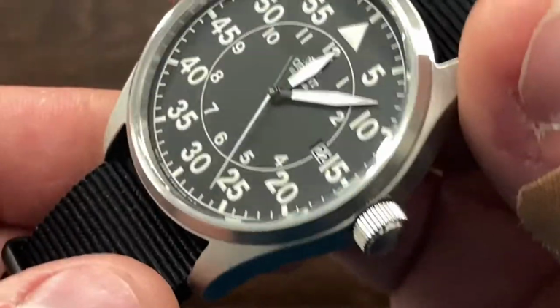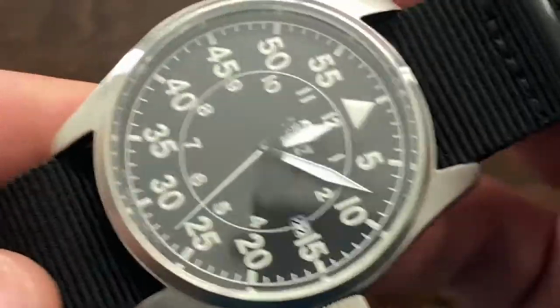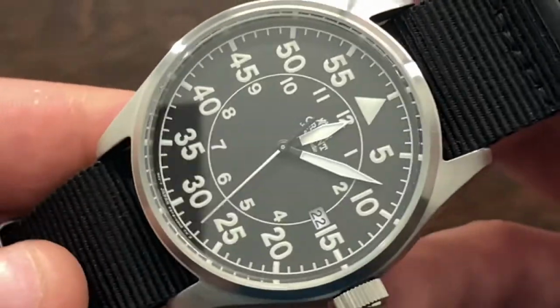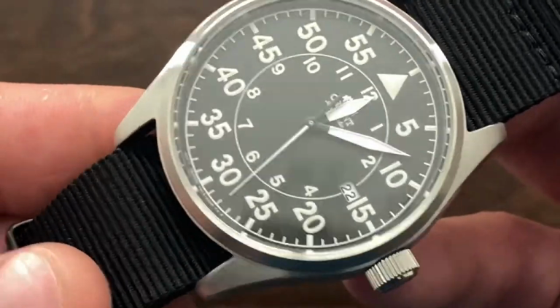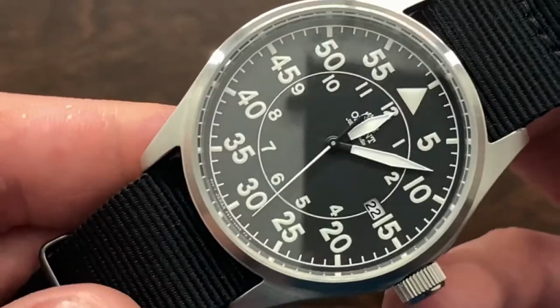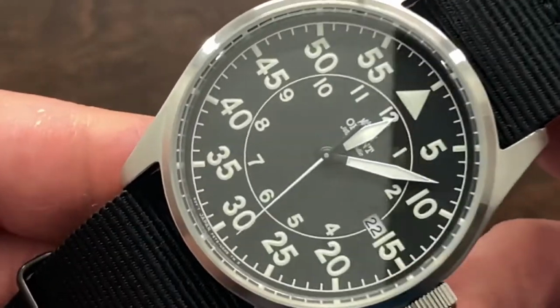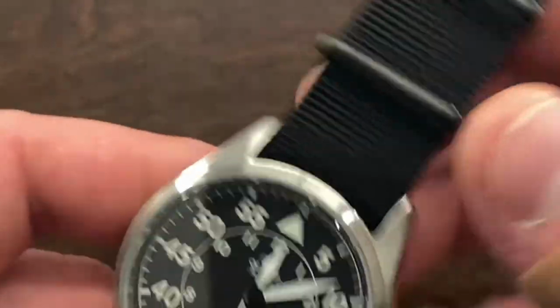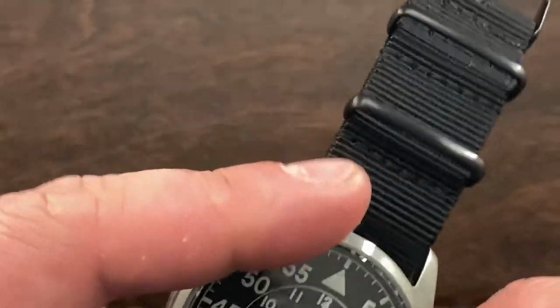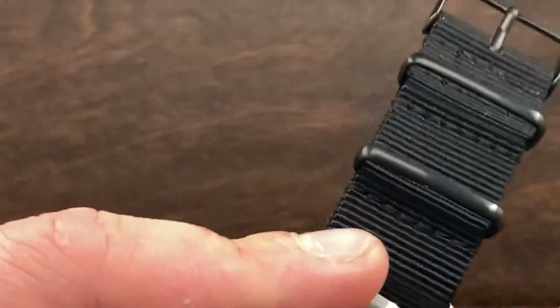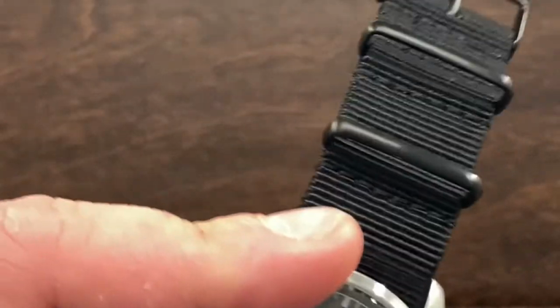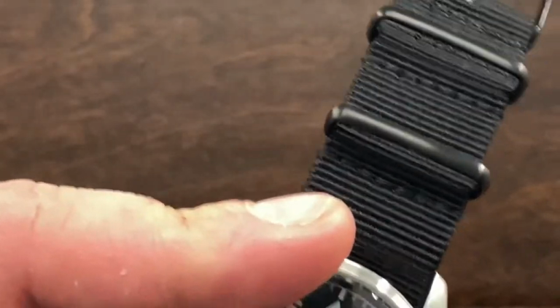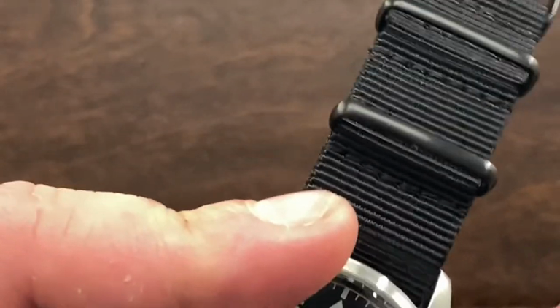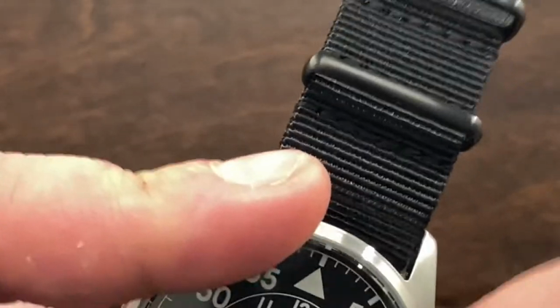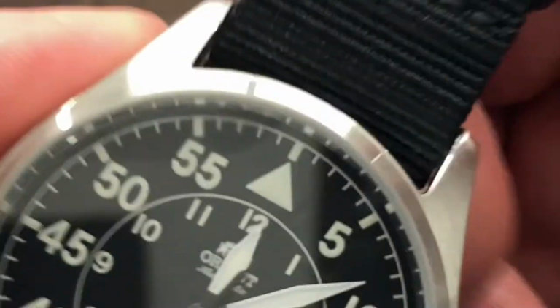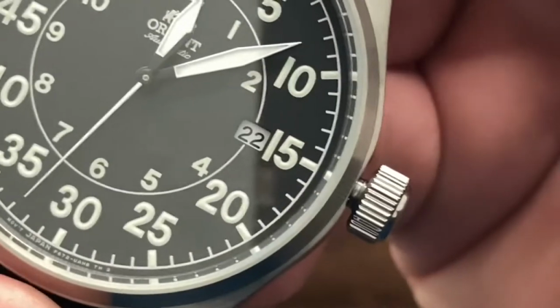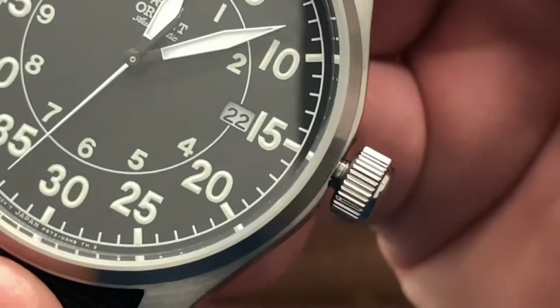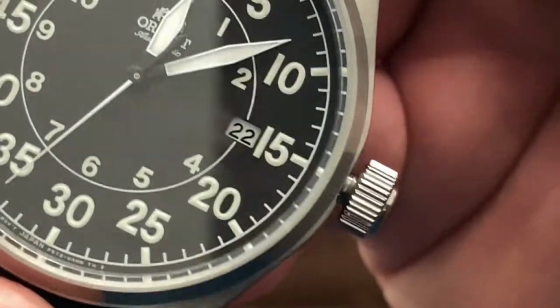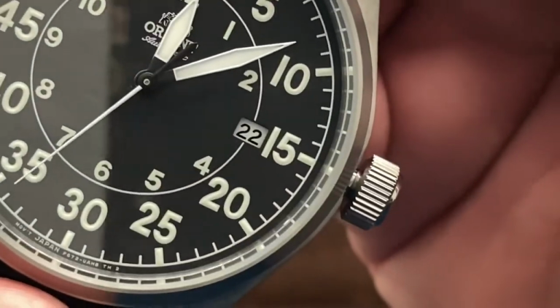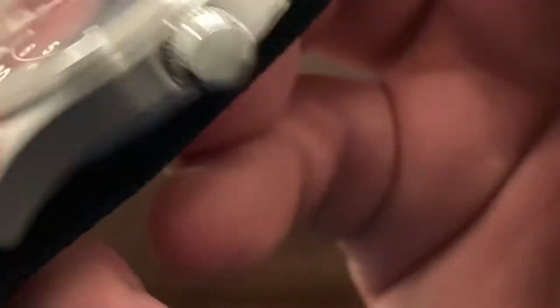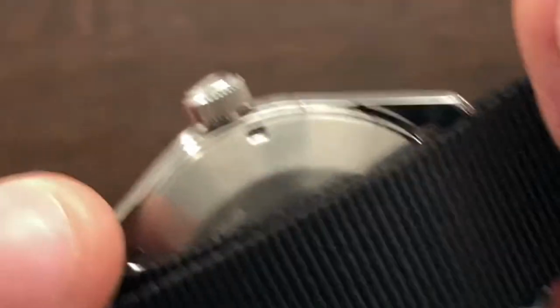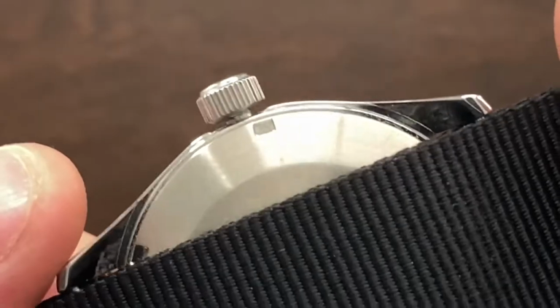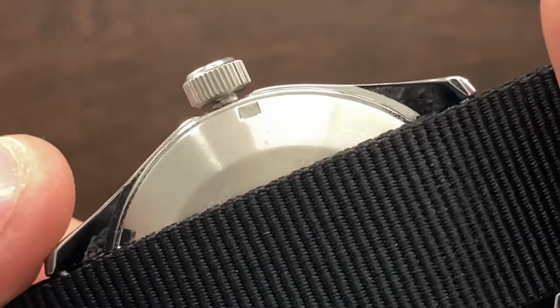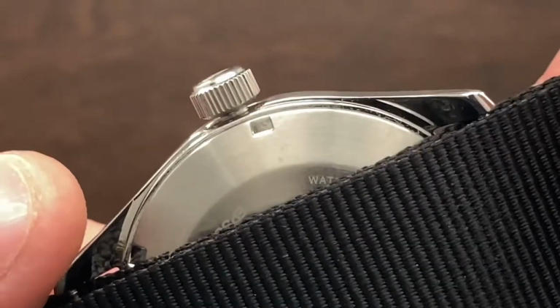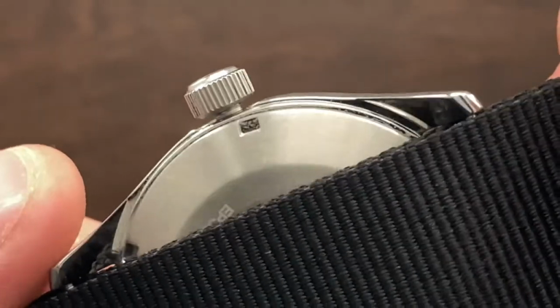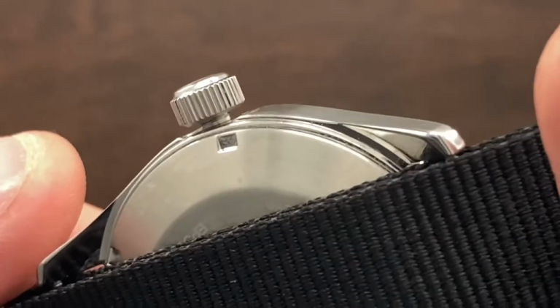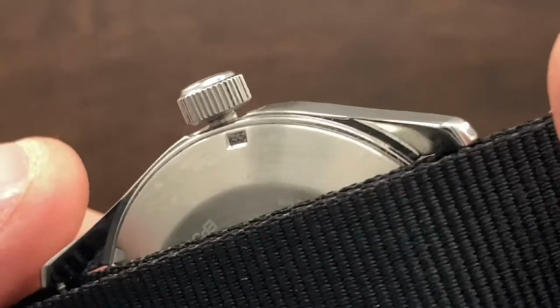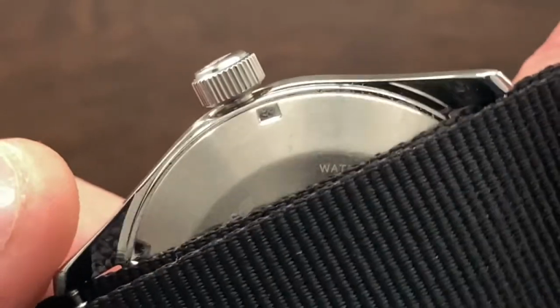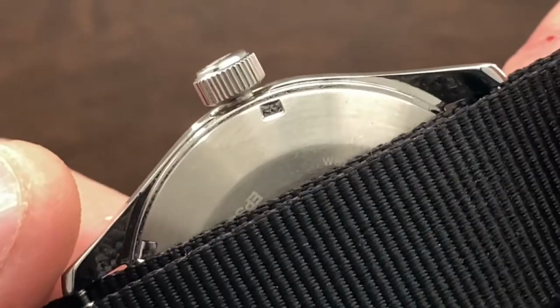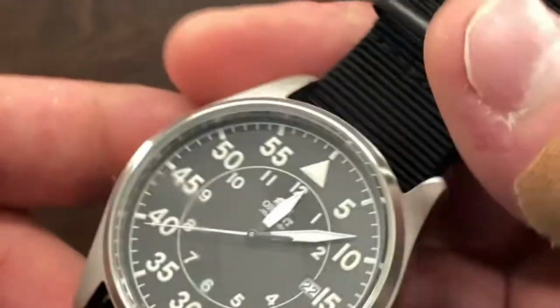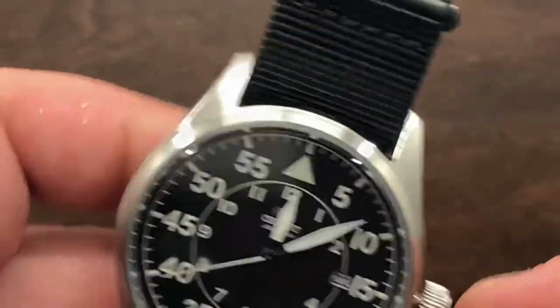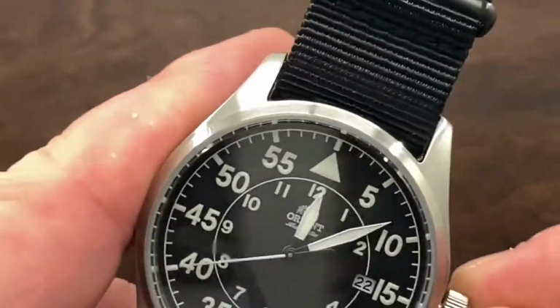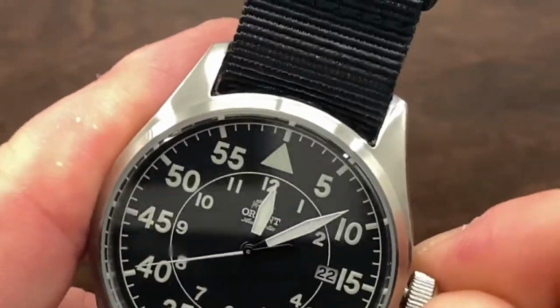This watch is water resistant to 100 meters and has a screw-down crown. You can see the crown there with threading on the back, which is very nice.